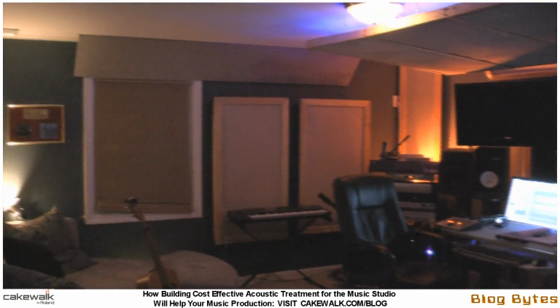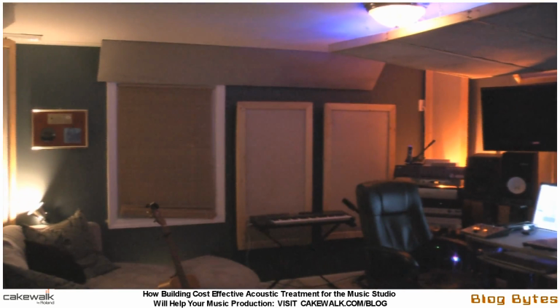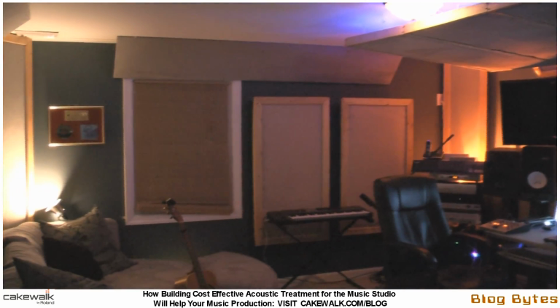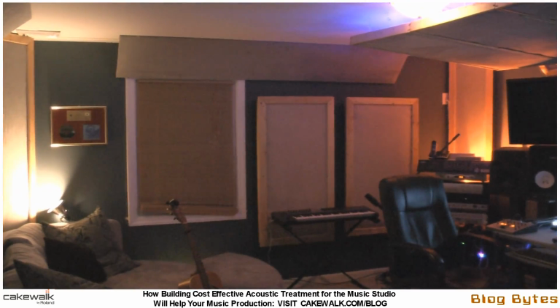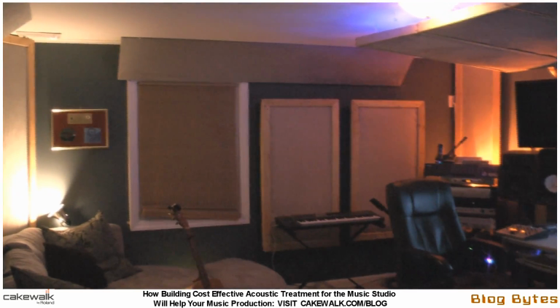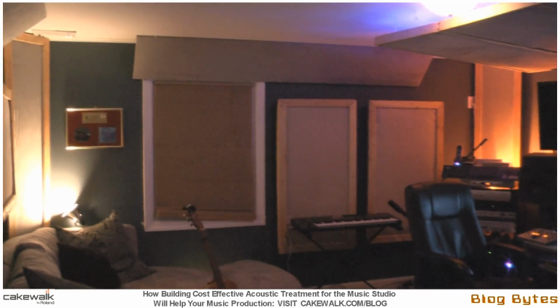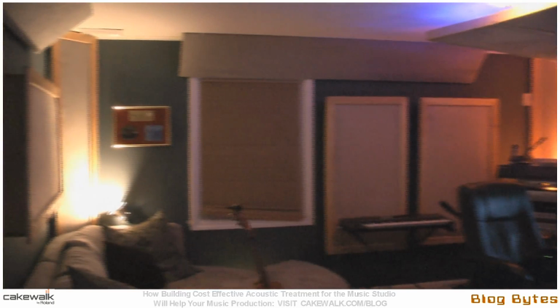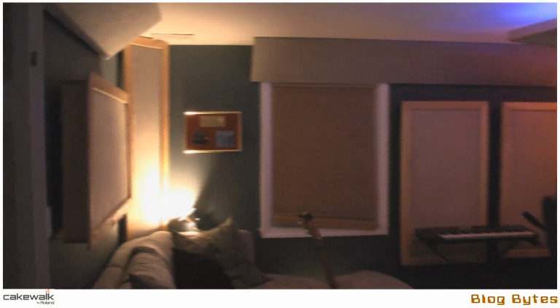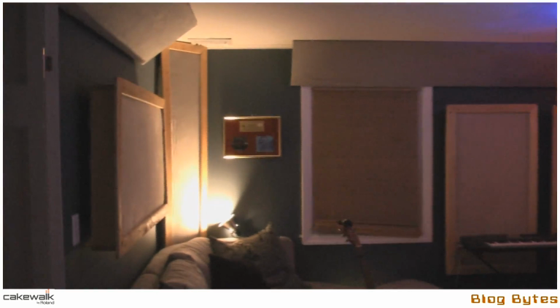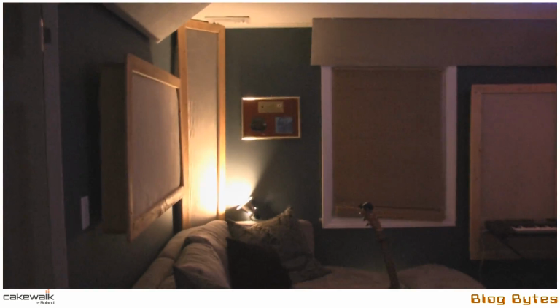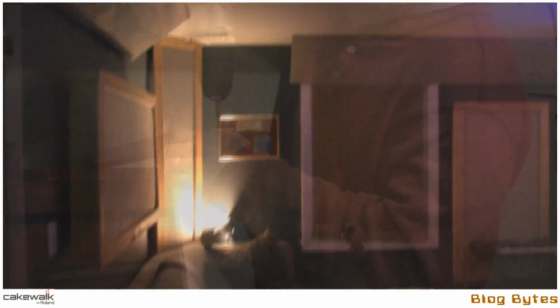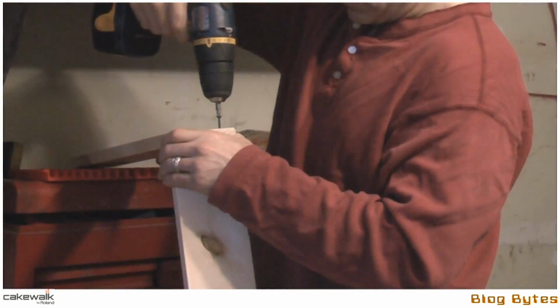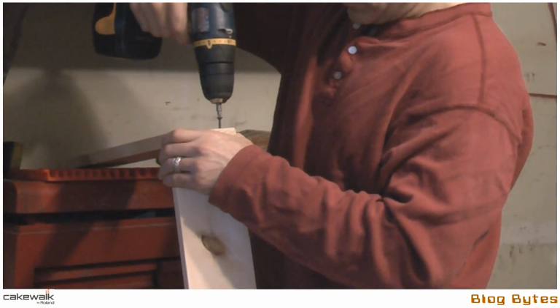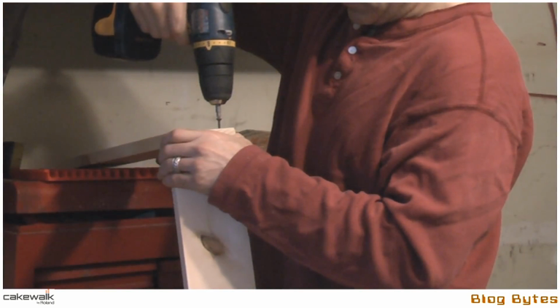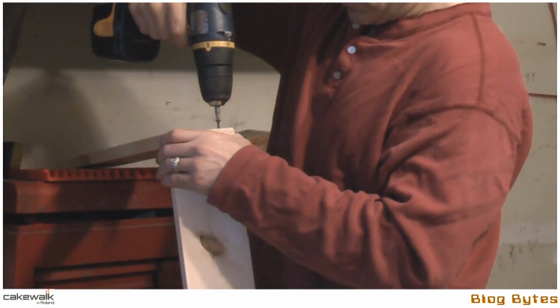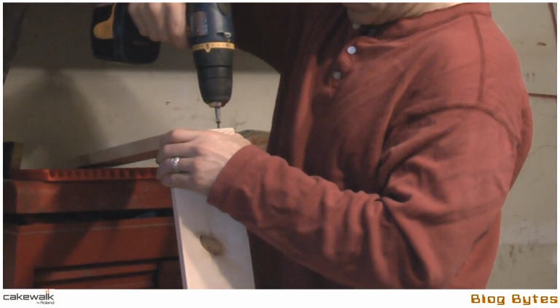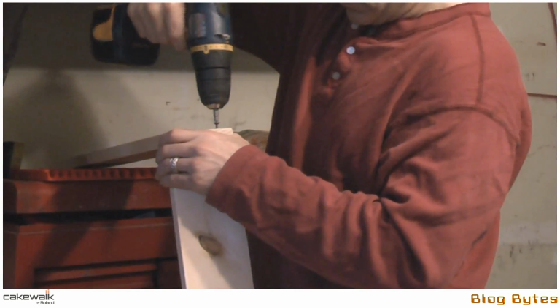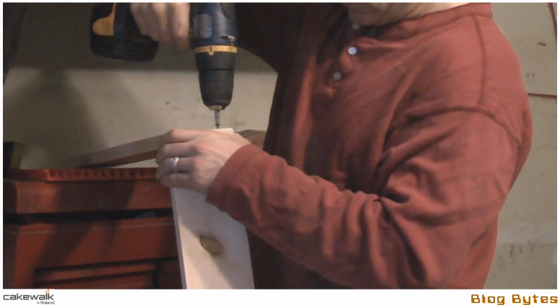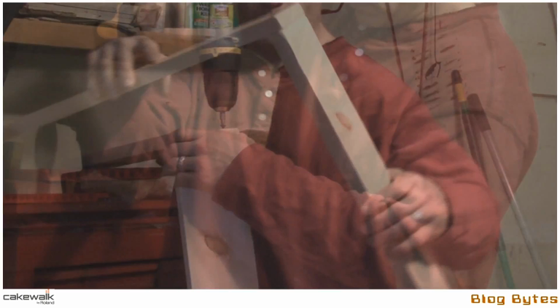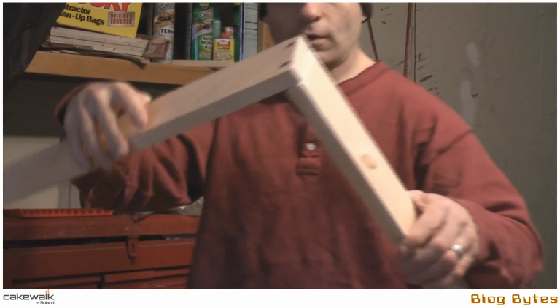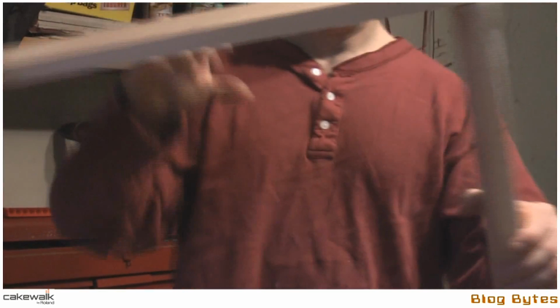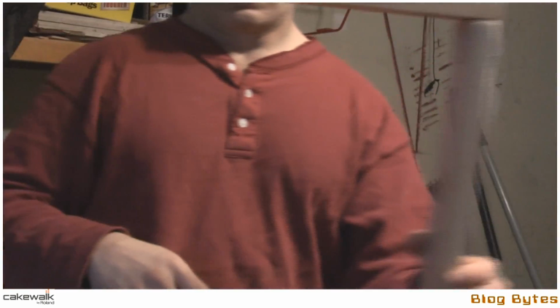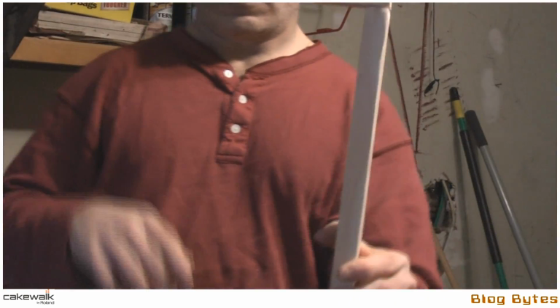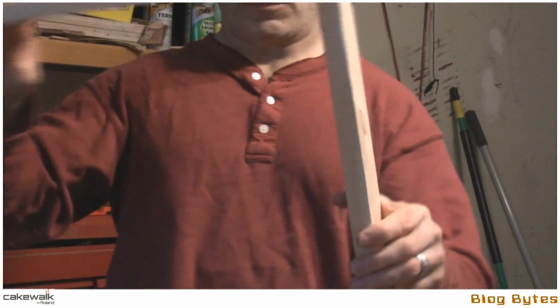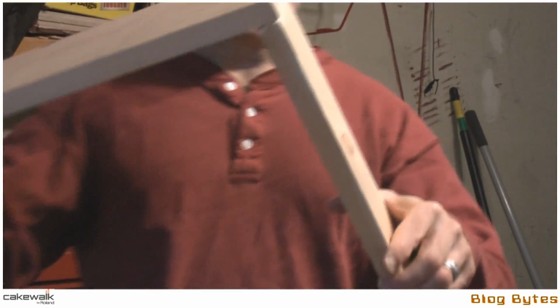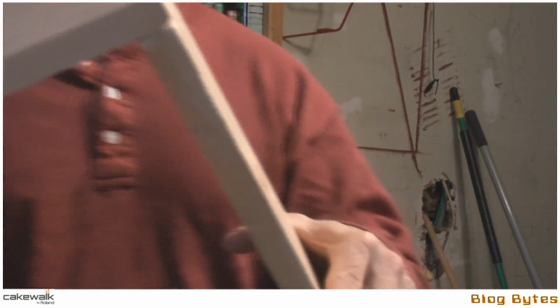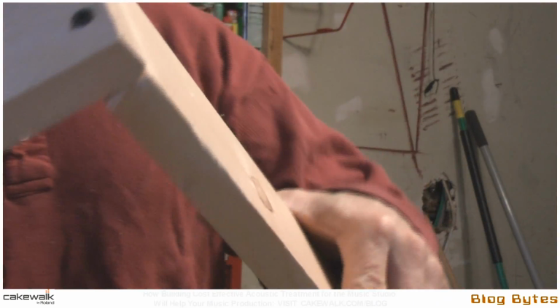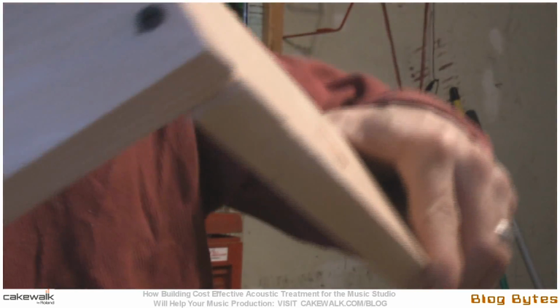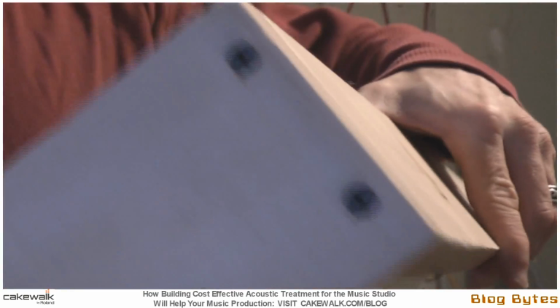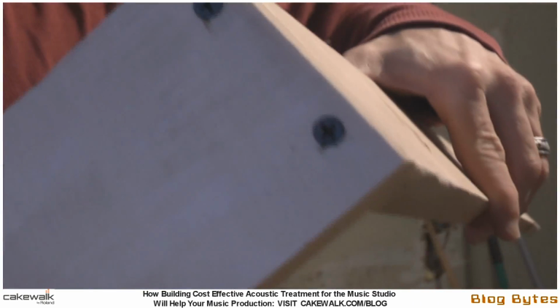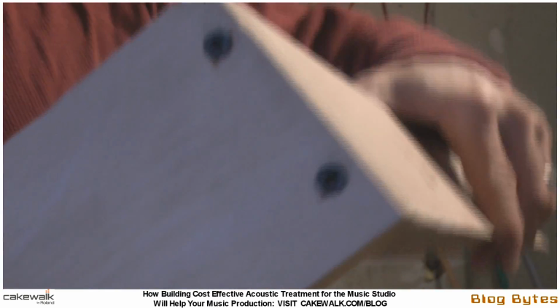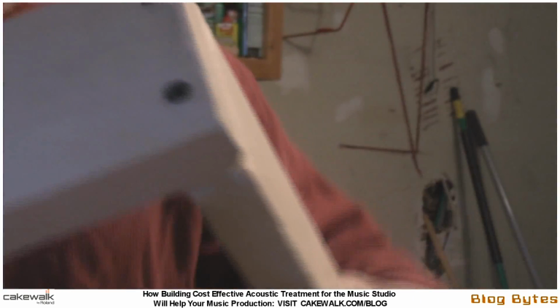I'm going to walk through some of the steps here that I took to make these panels. Here I was just creating the box where the fiberglass lays. I made them with two-inch screws and four-inch pinewood.